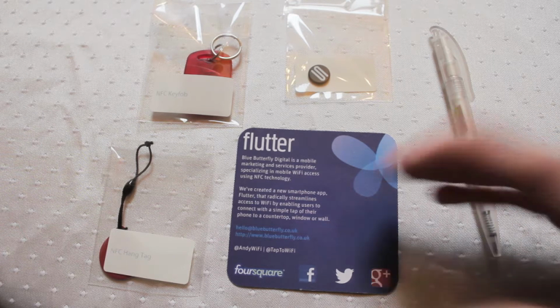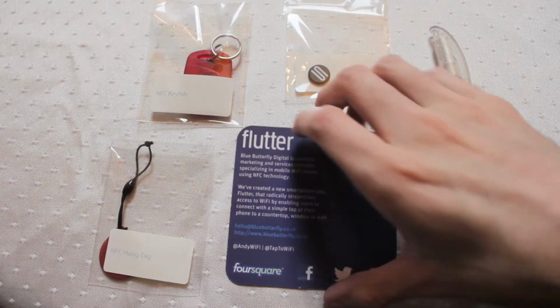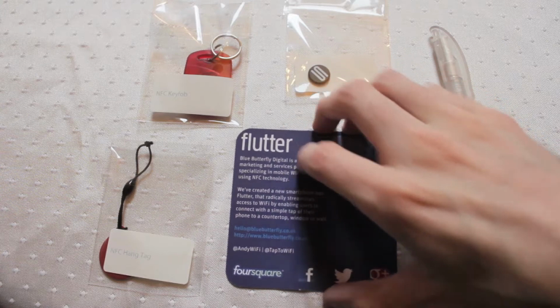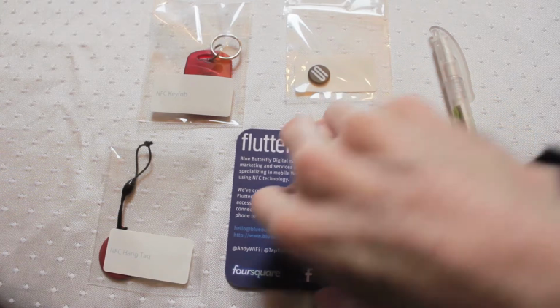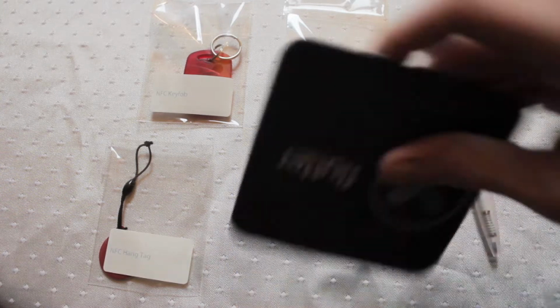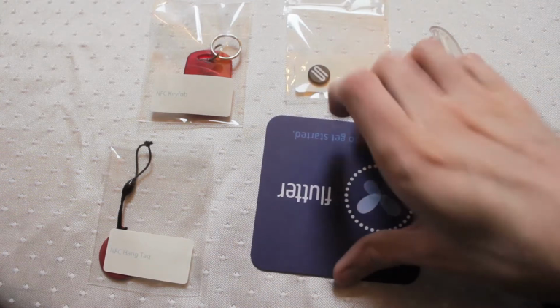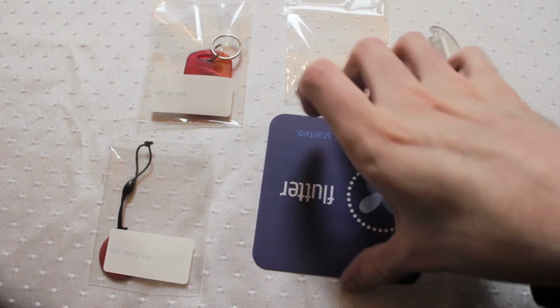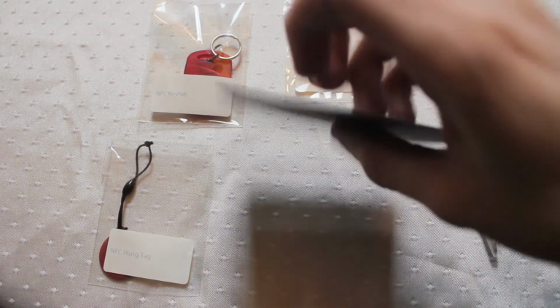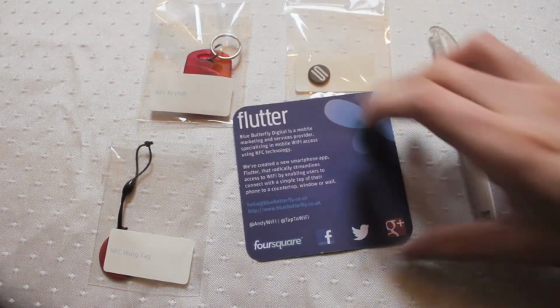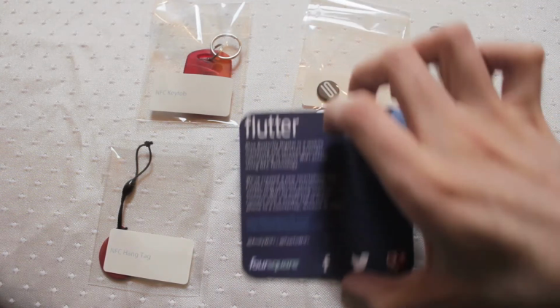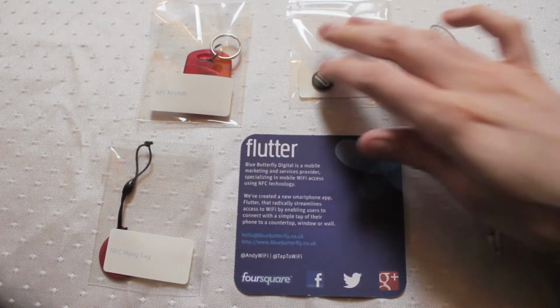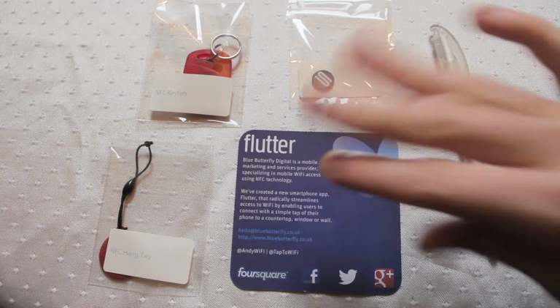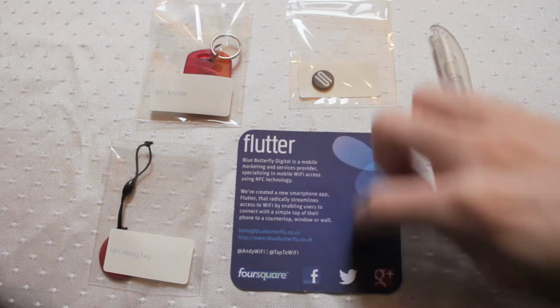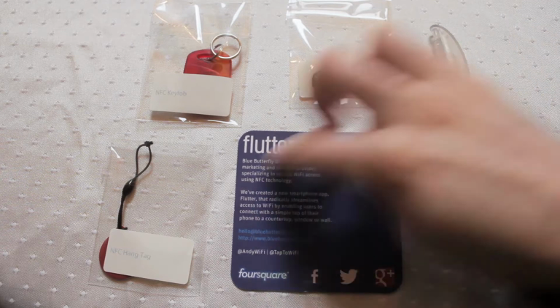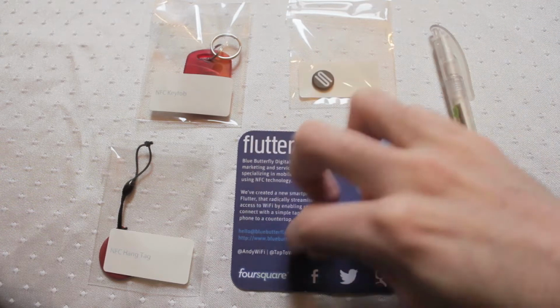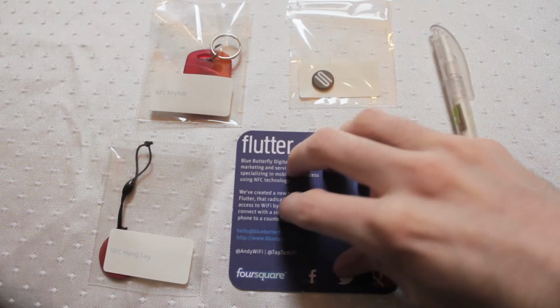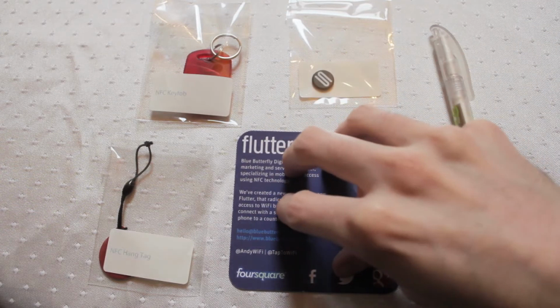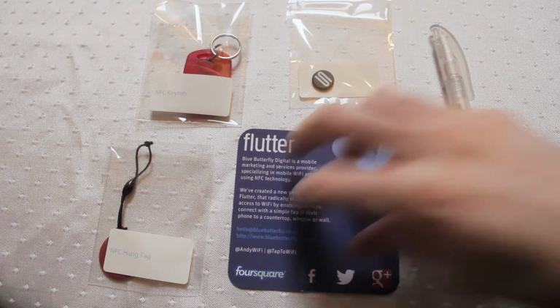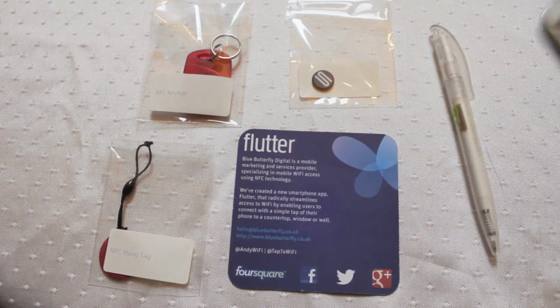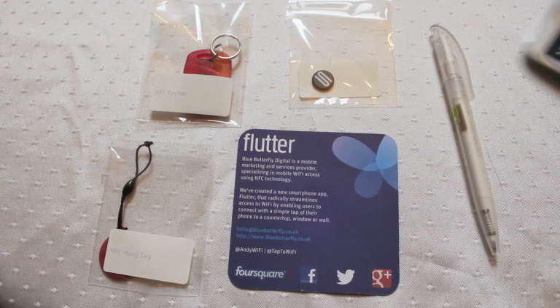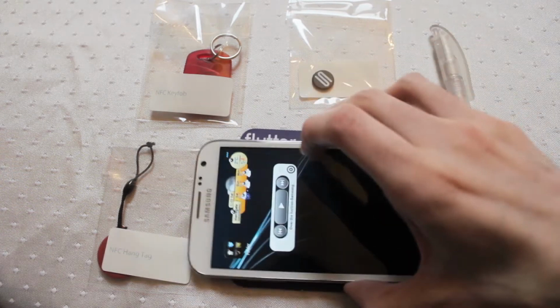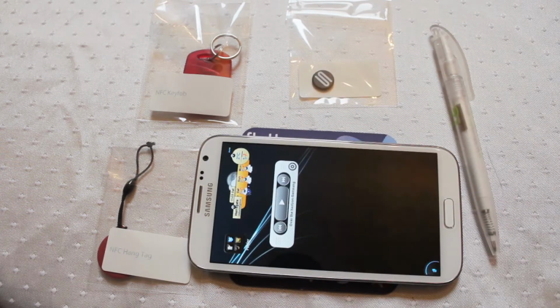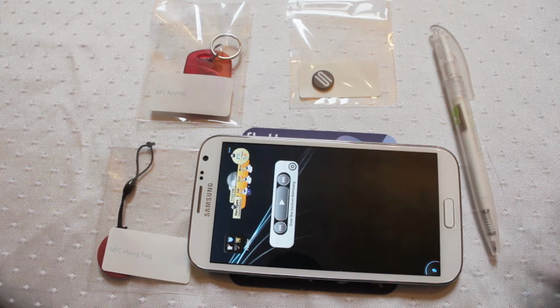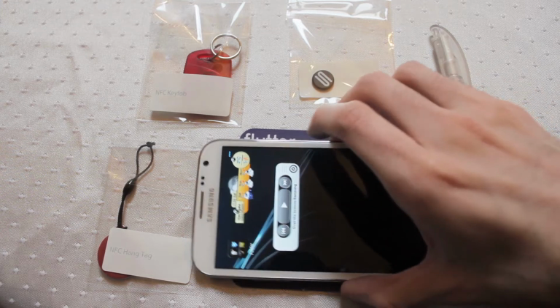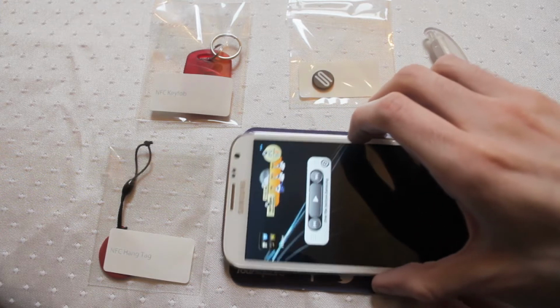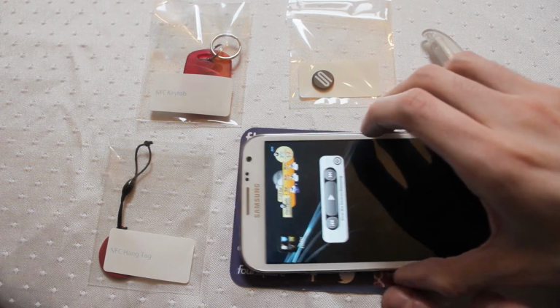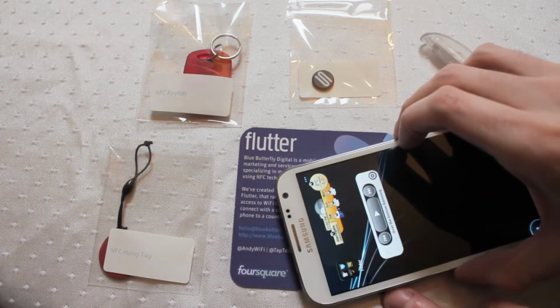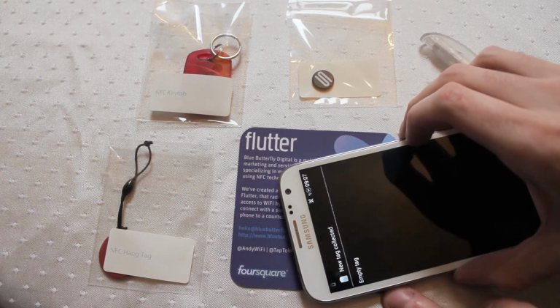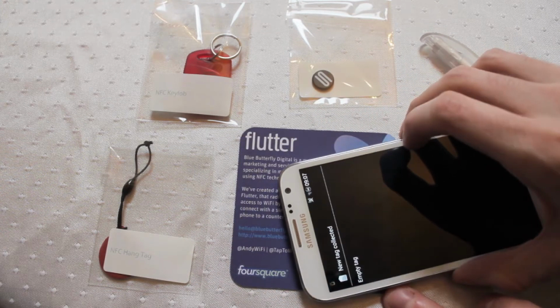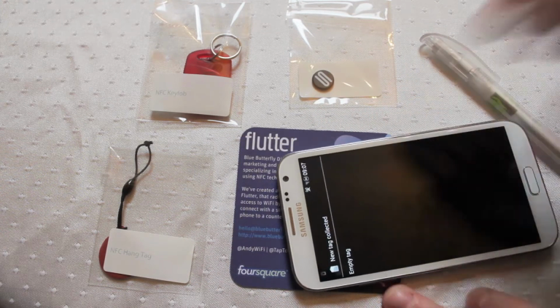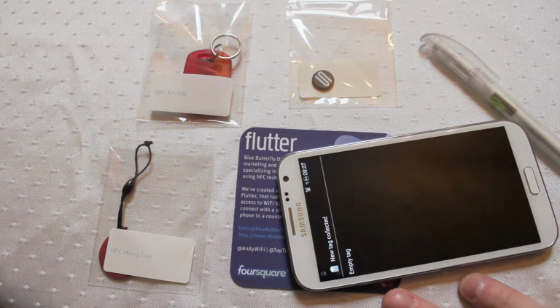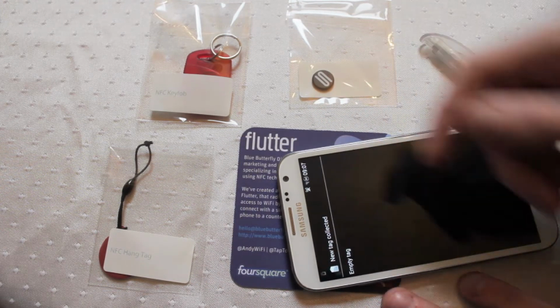Basically, from a marketing point of view you've got your traditional marketing and branding kind of stuff going on on the printed surface, but embedded into here you have an NFC chip. So all I need to do to read the information is place my device on top of it, just move it, and then it will scan it.